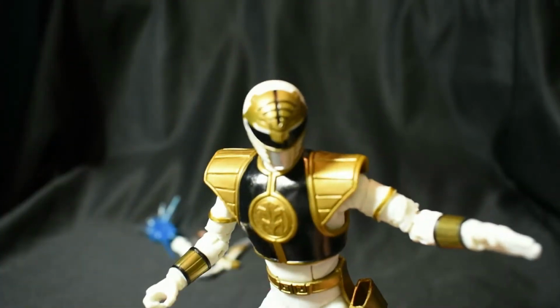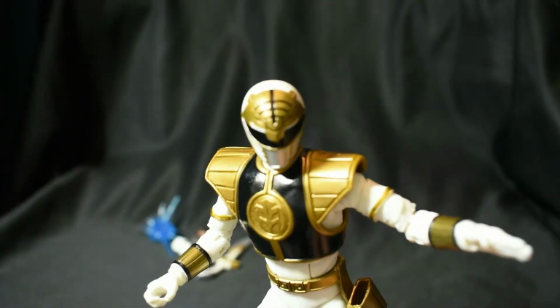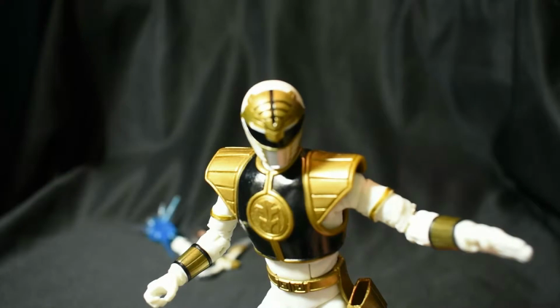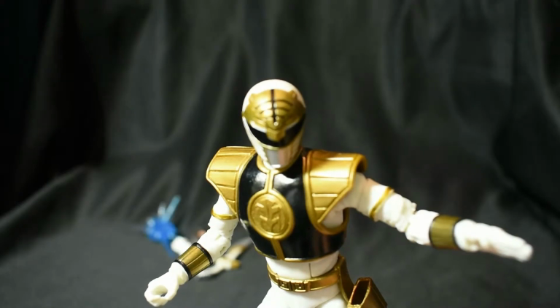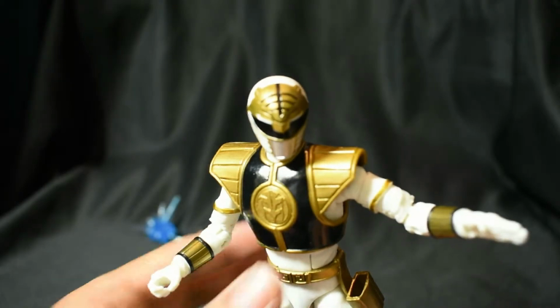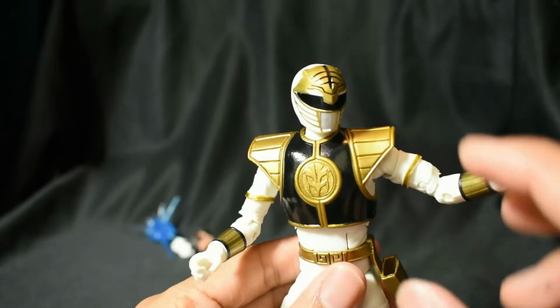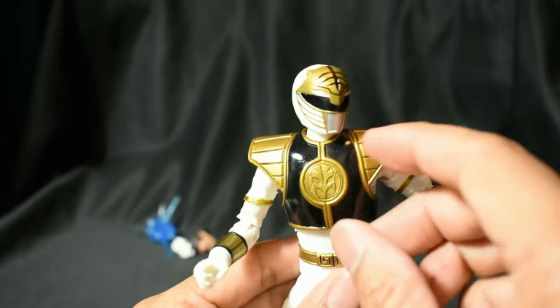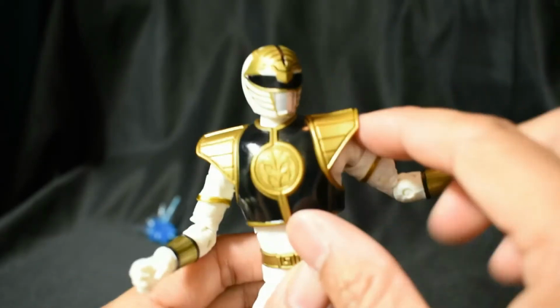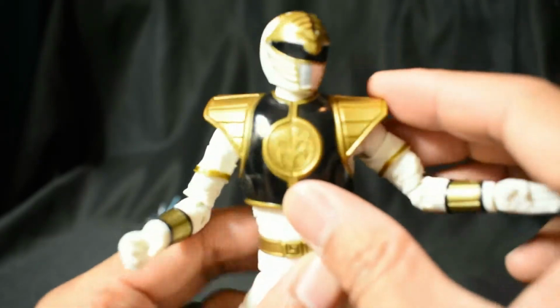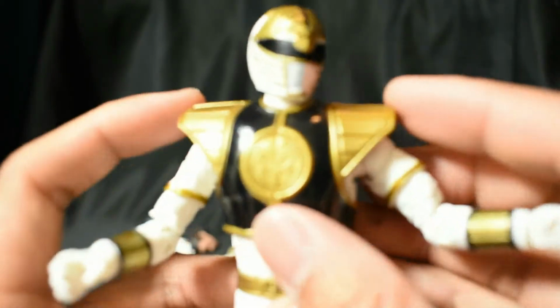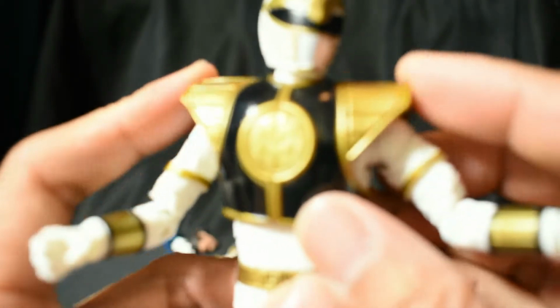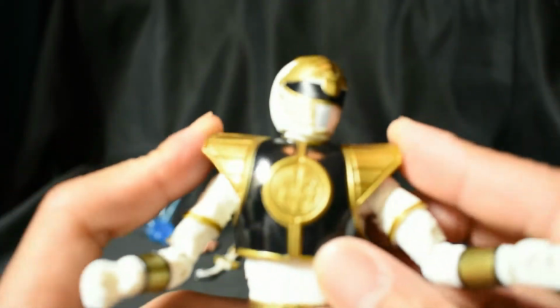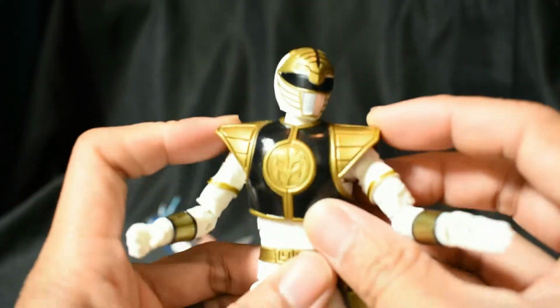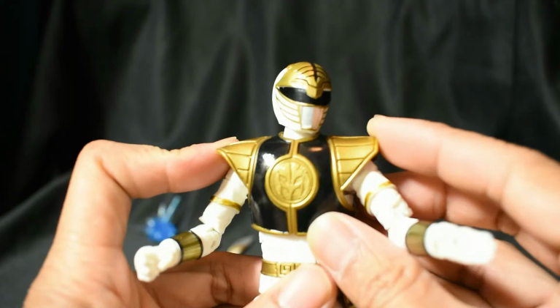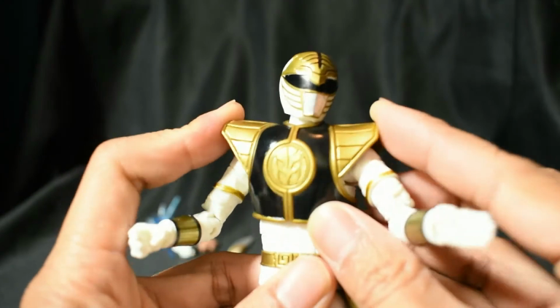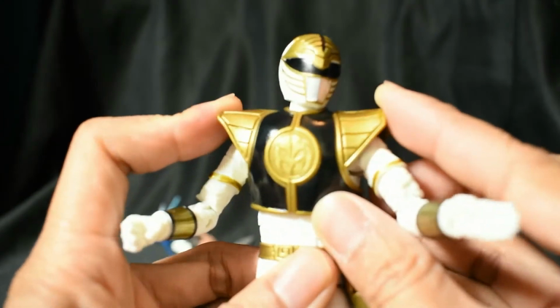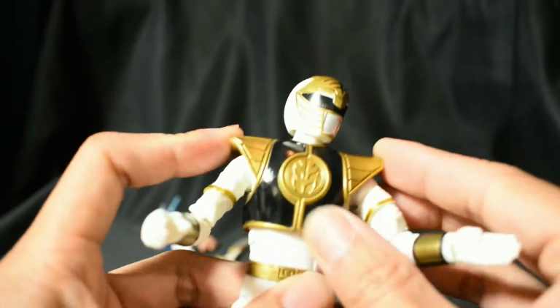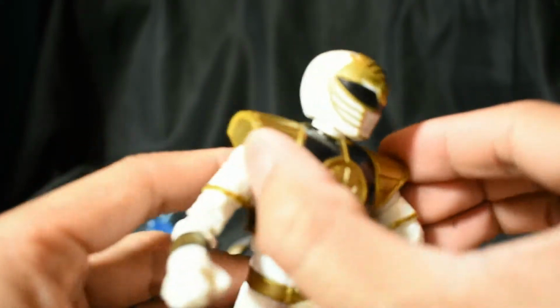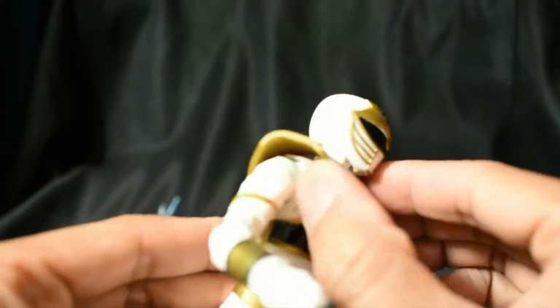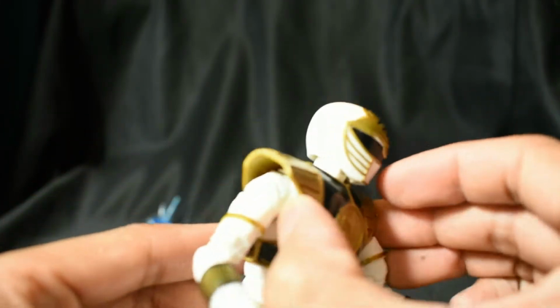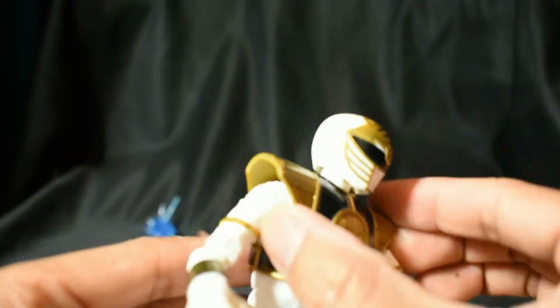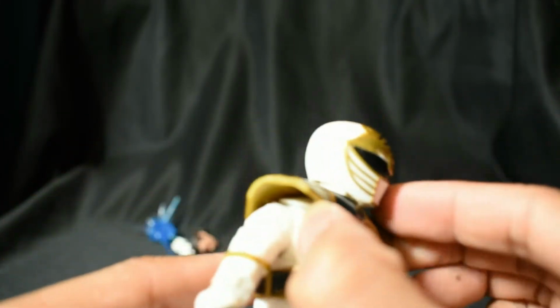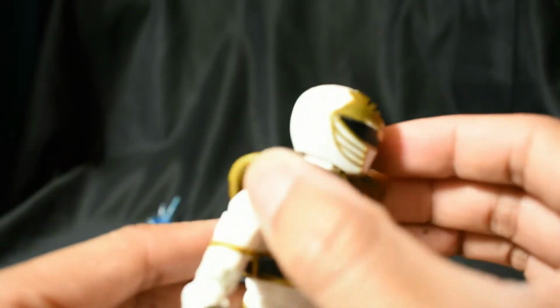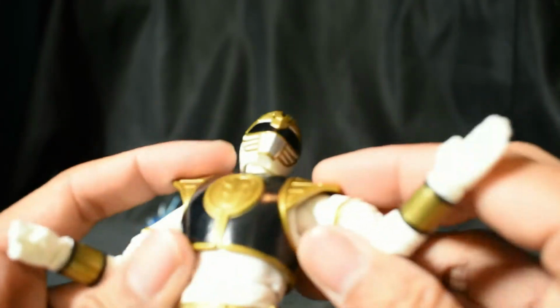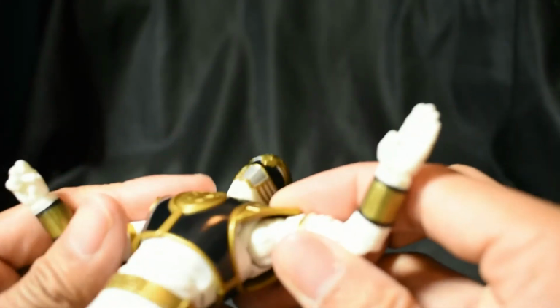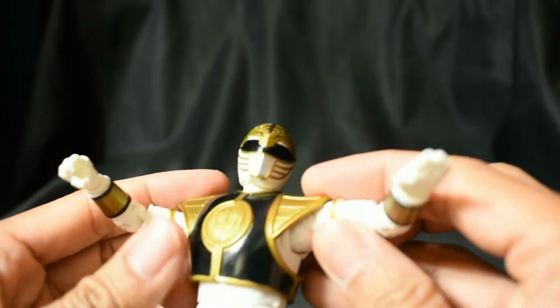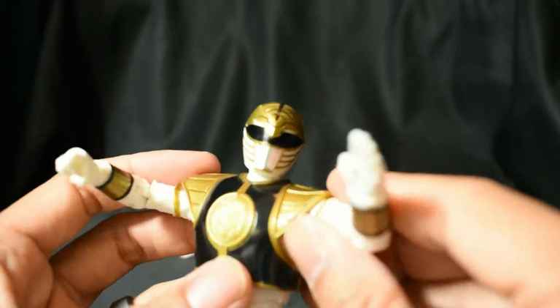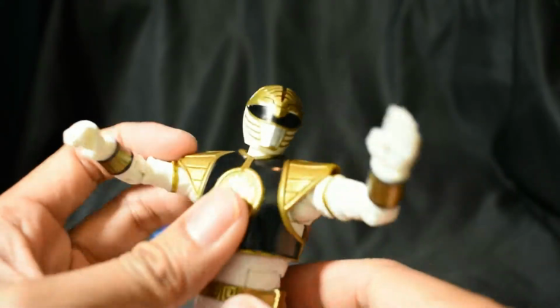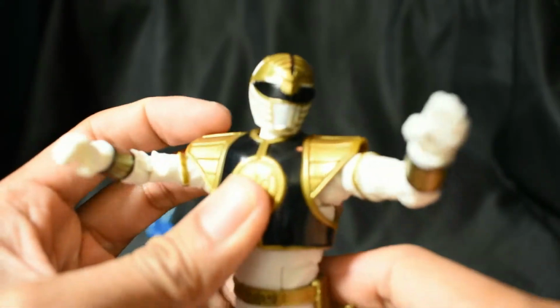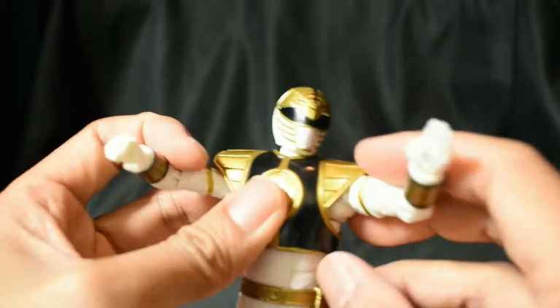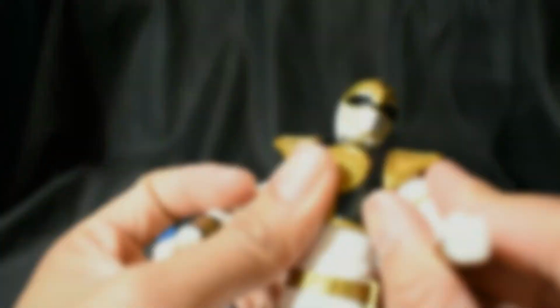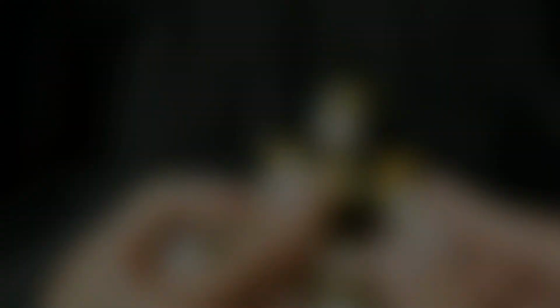One cool thing to also point out is that his shield is rubber — it's not plastic, it's rubber. So hey, I love that. That's perfect, perfect, perfect.